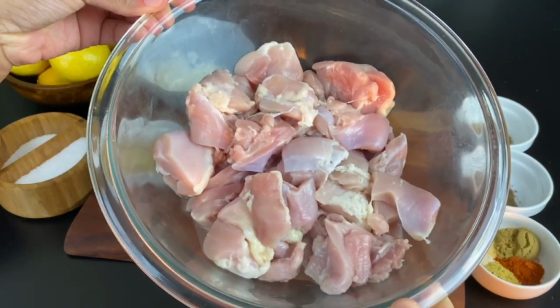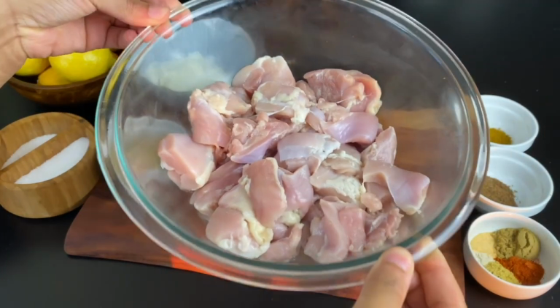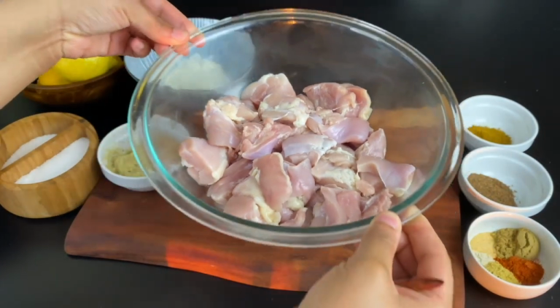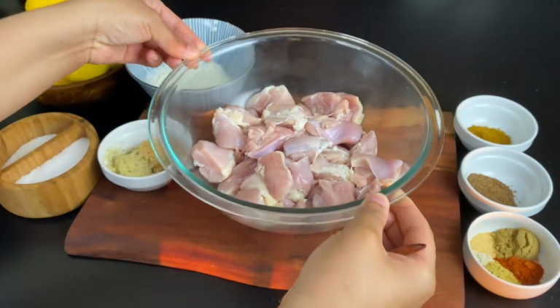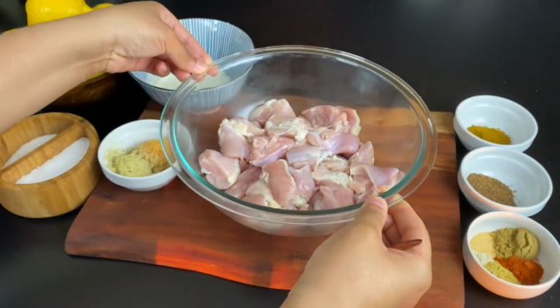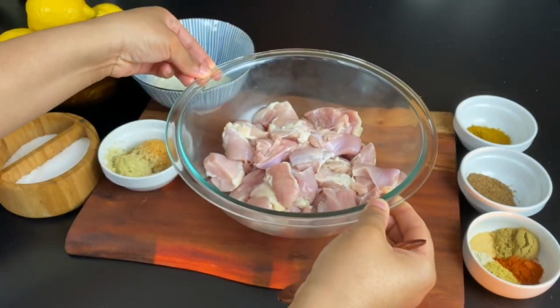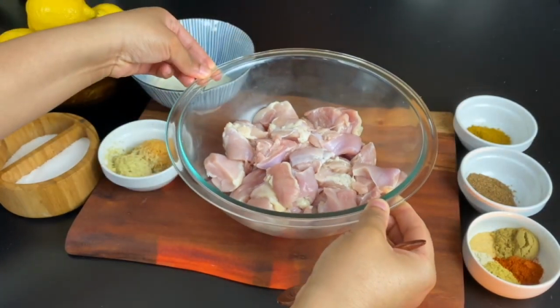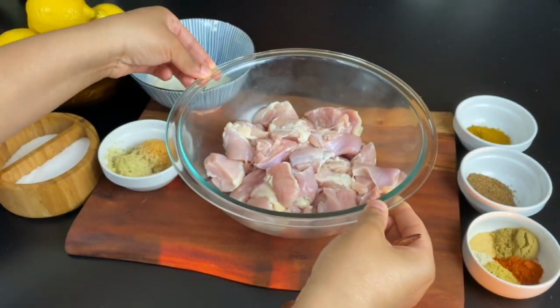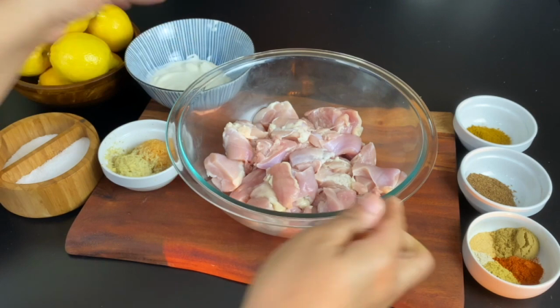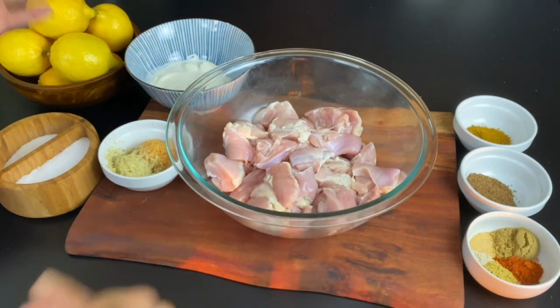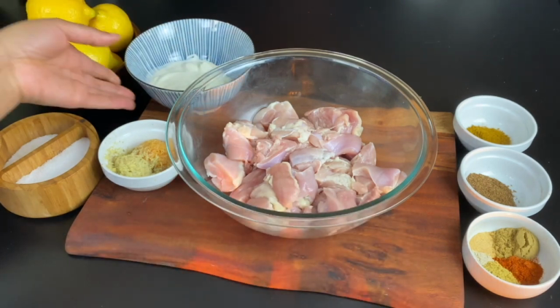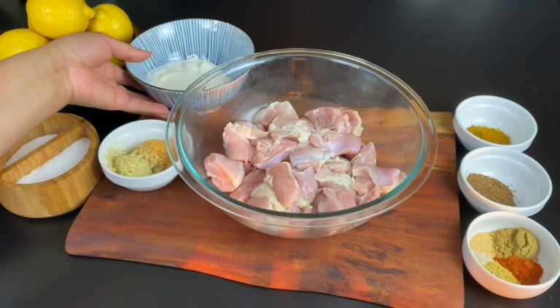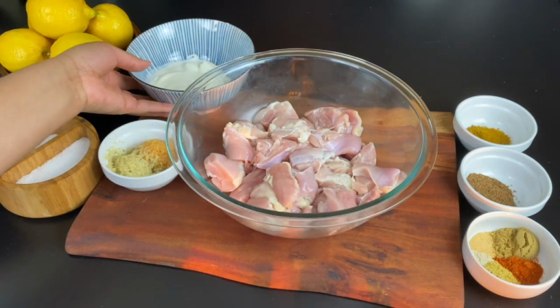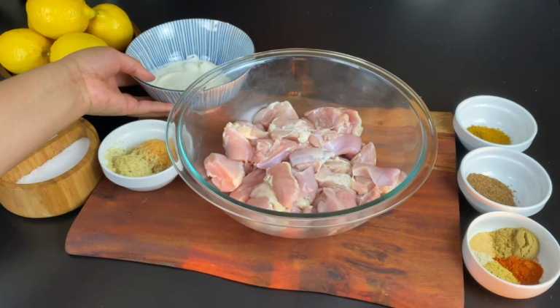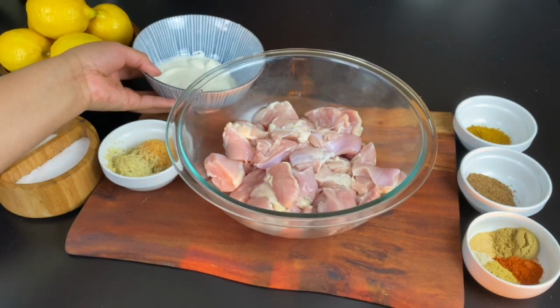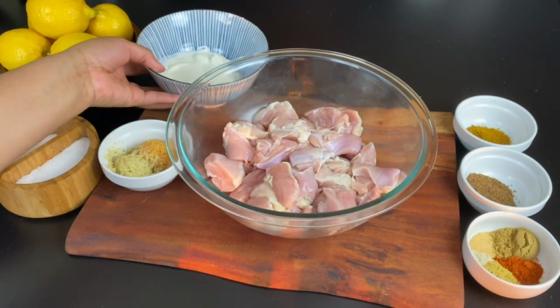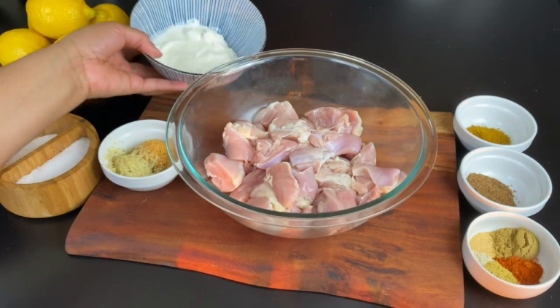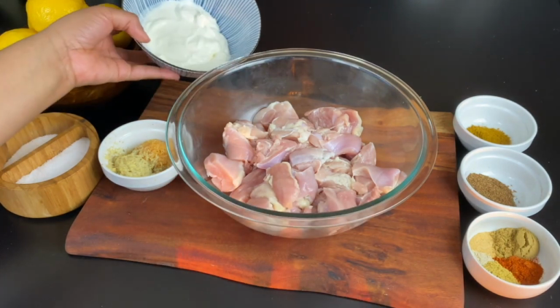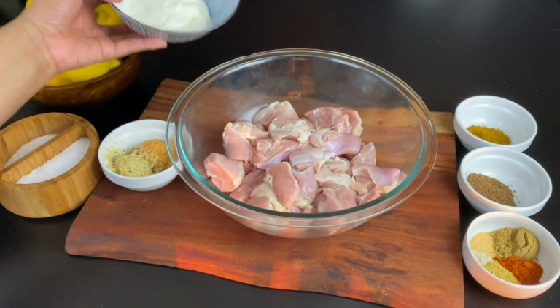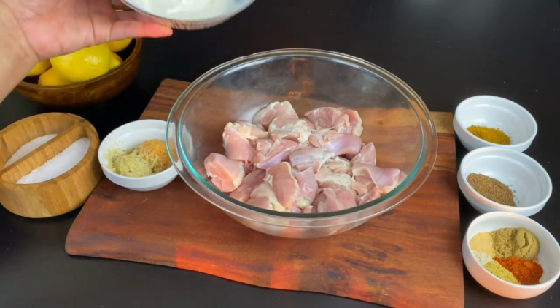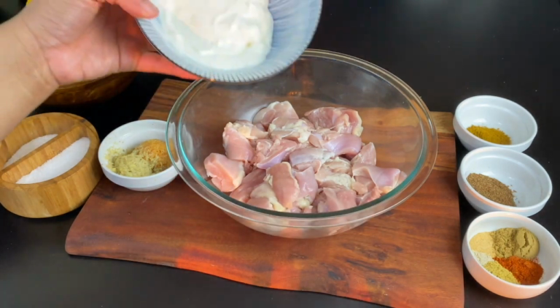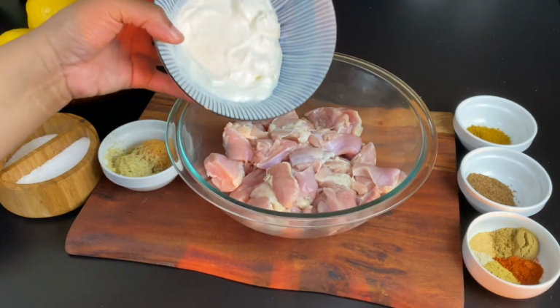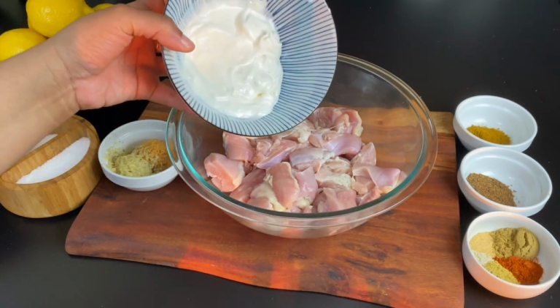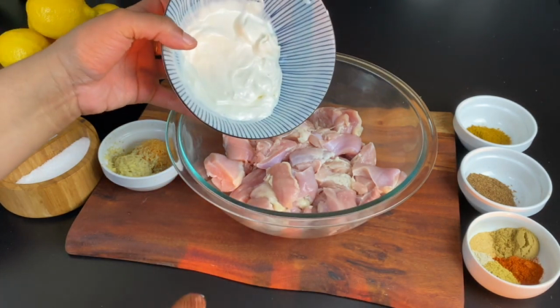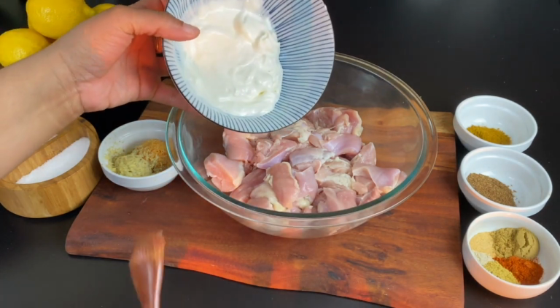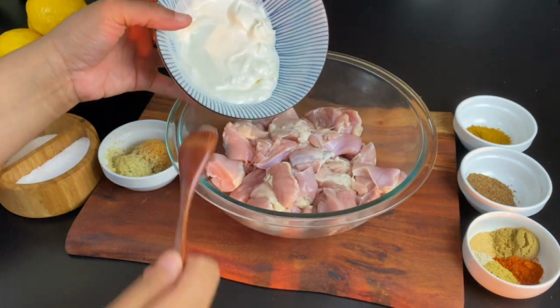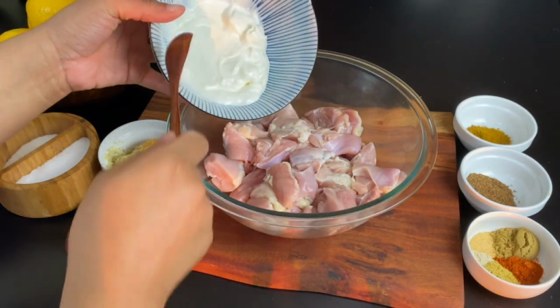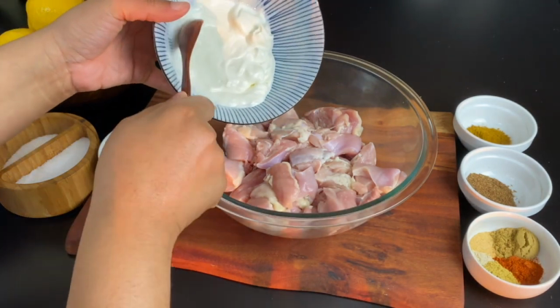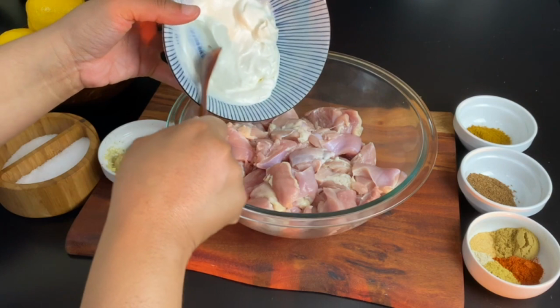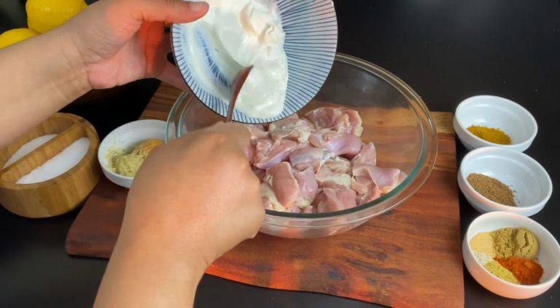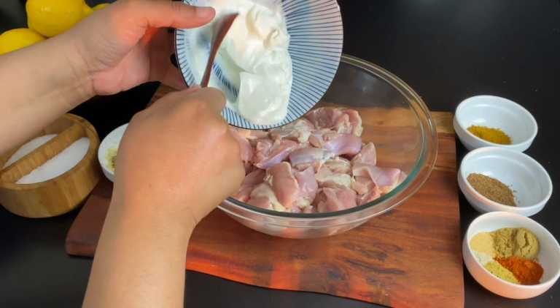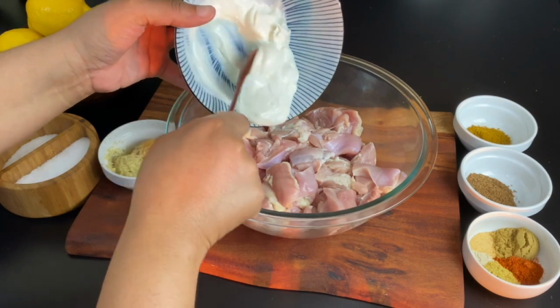I have two pounds of boneless, skinless chicken thighs that I have cut into cubes. You can also use chicken breast for this recipe — that will be perfectly fine.